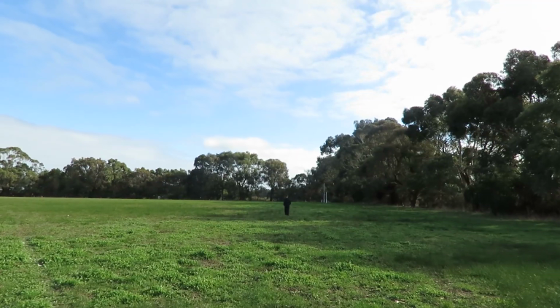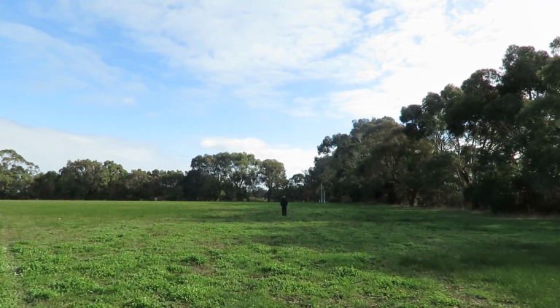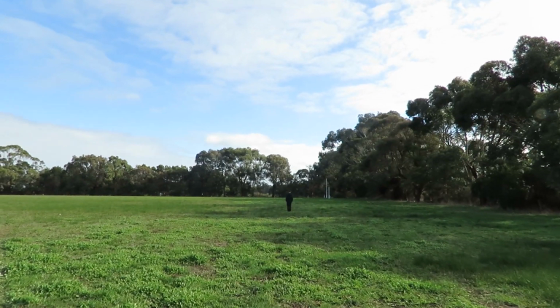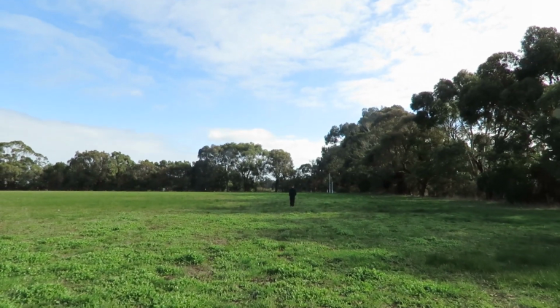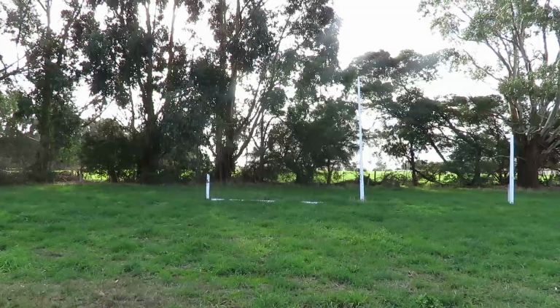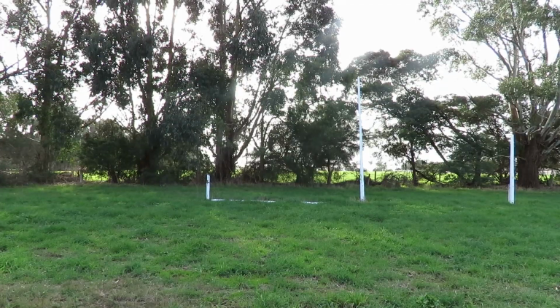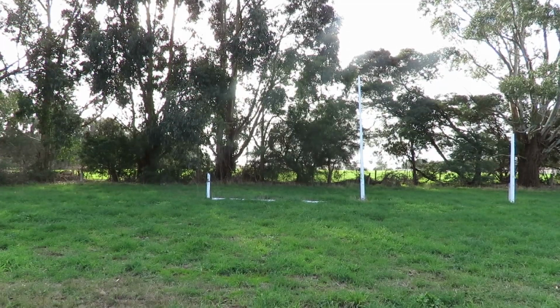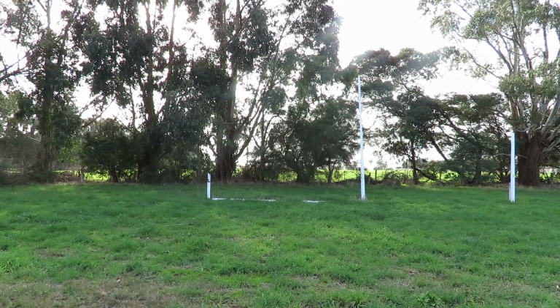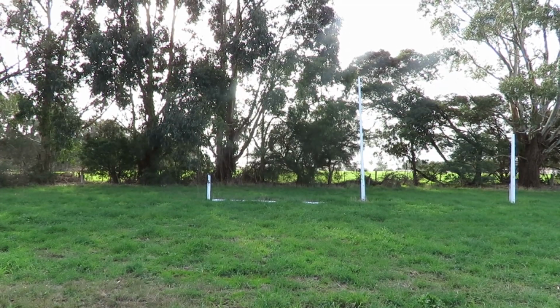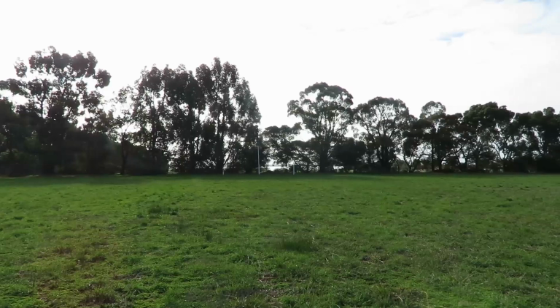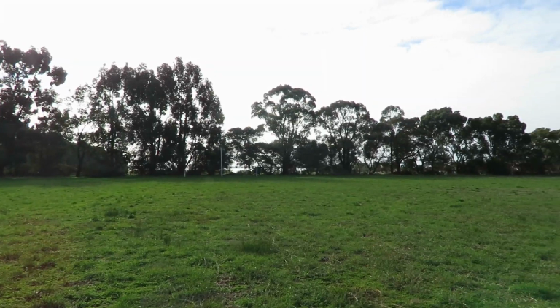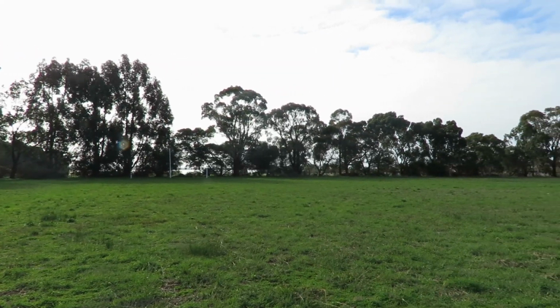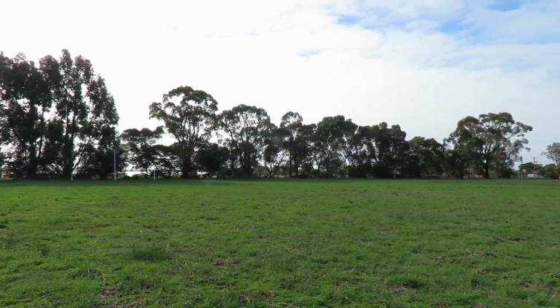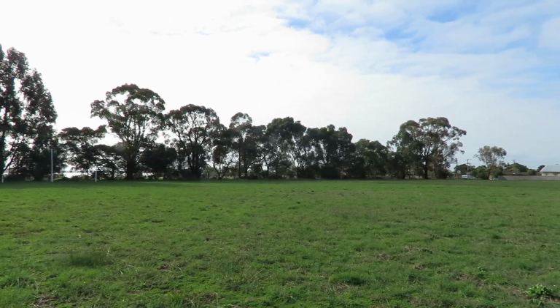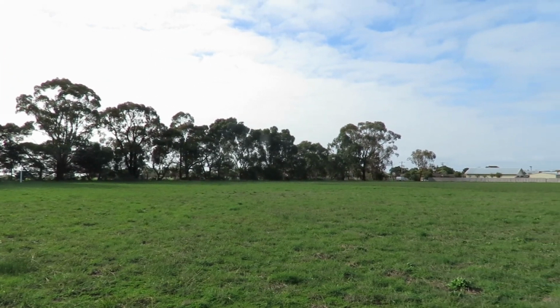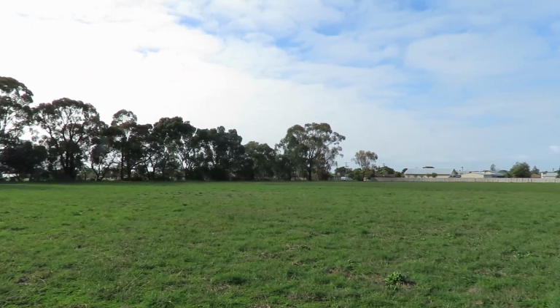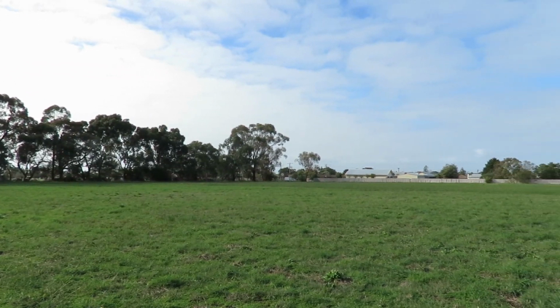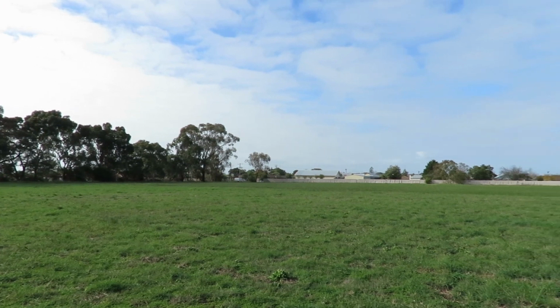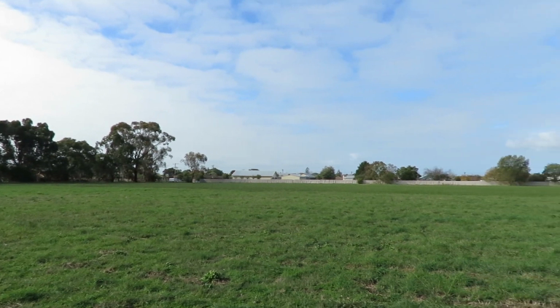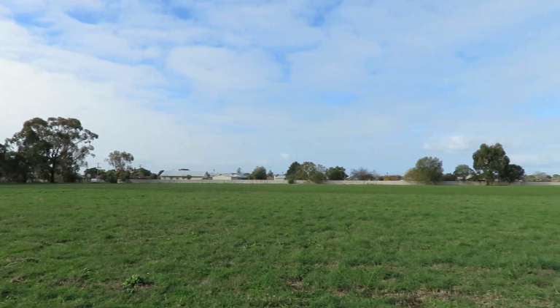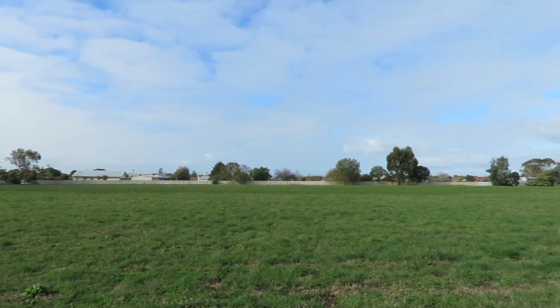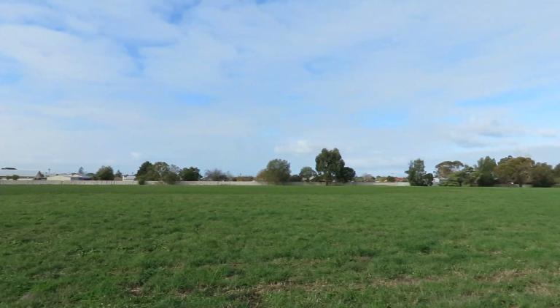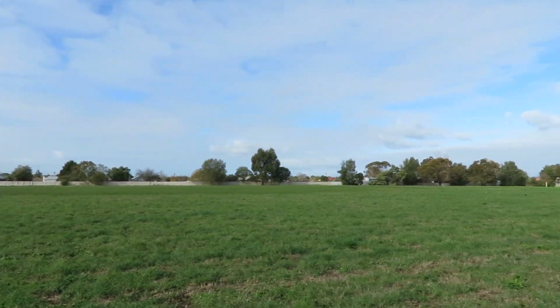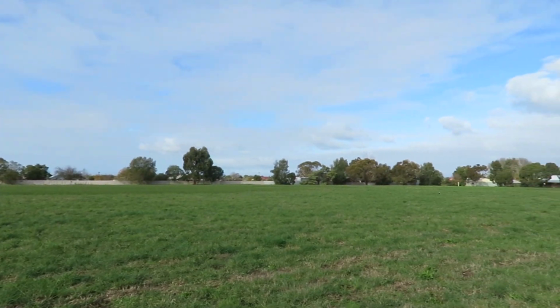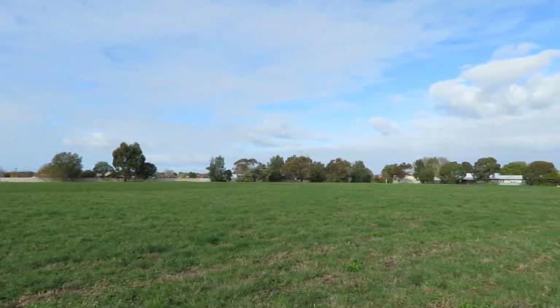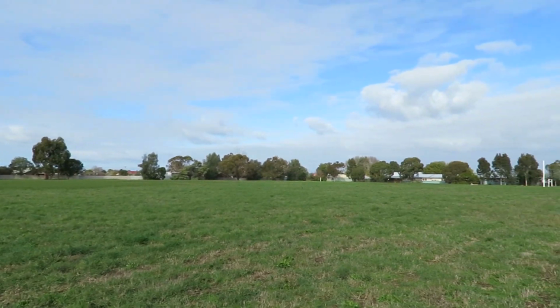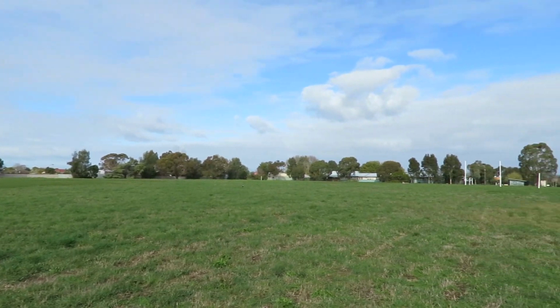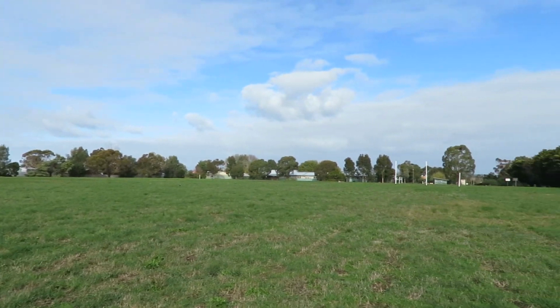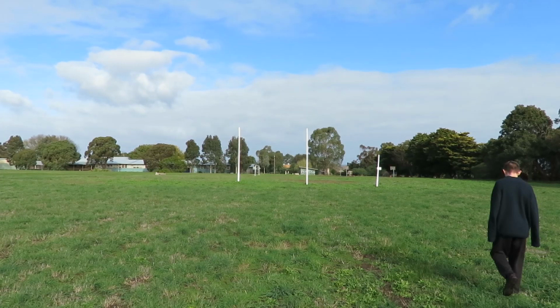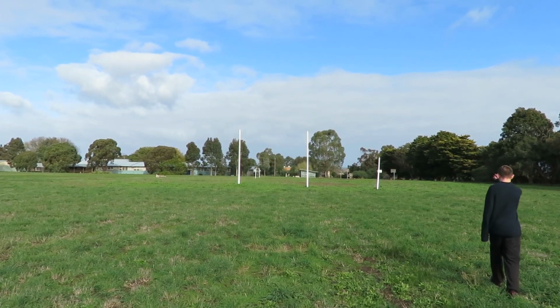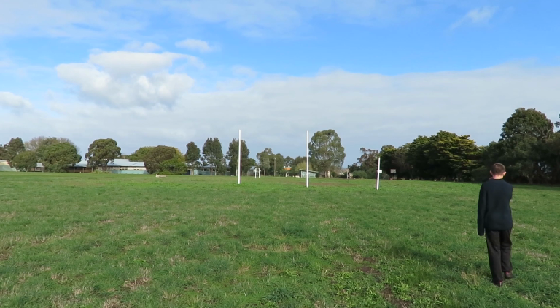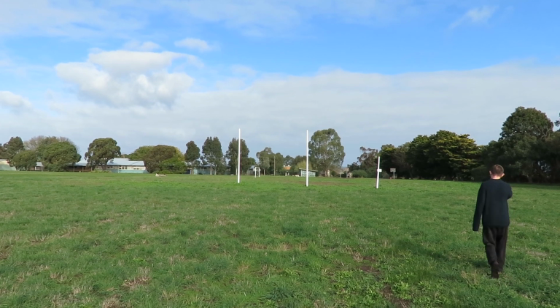Alright, so we're here at this abandoned high school in the country. I'm here with Explorer 1 and it's gonna be awesome. So yeah, let's check it out. Check out this little shed.